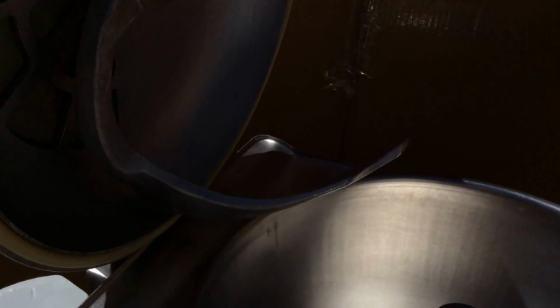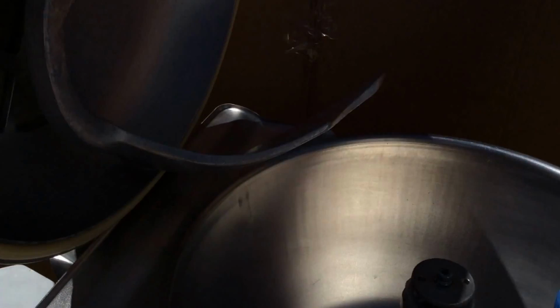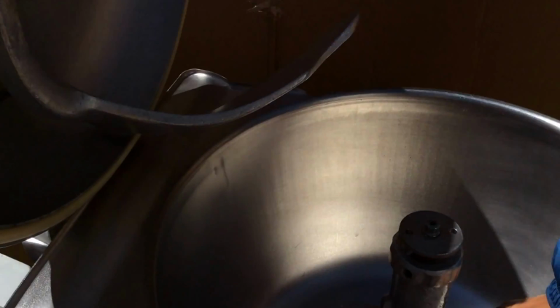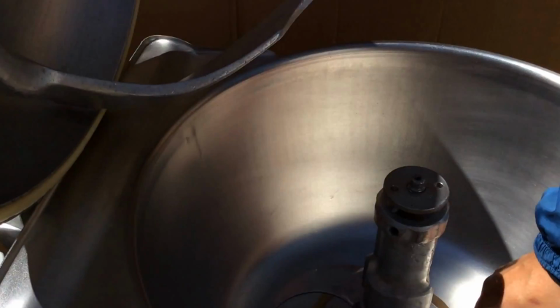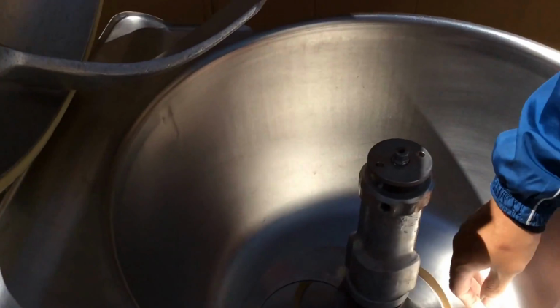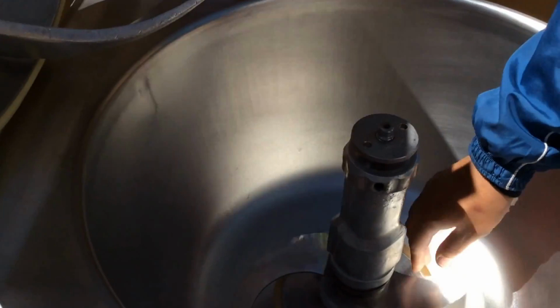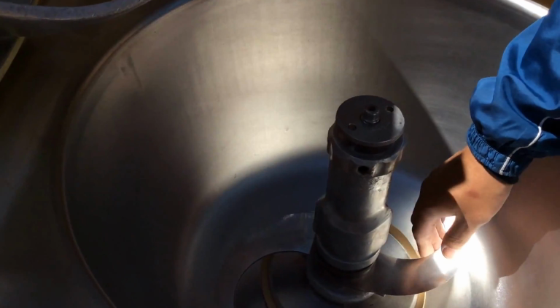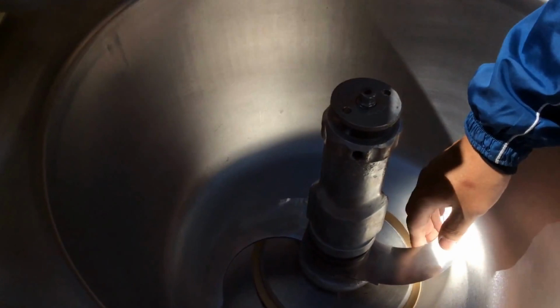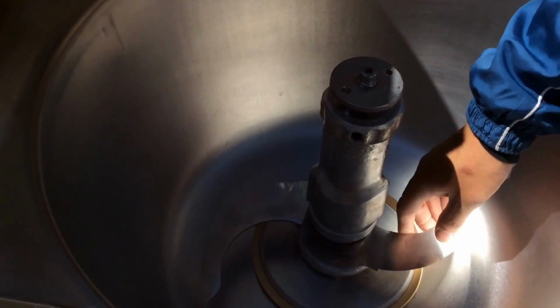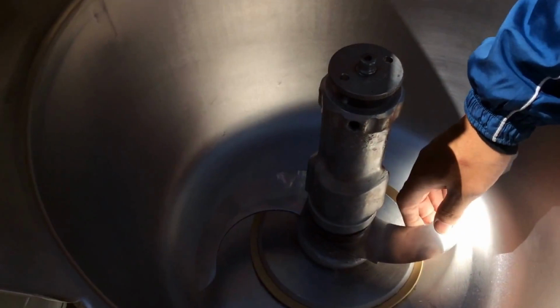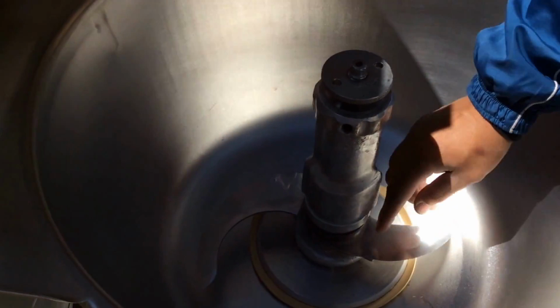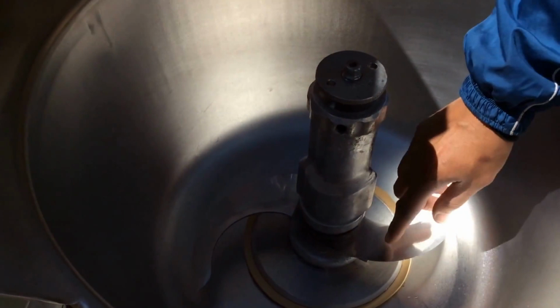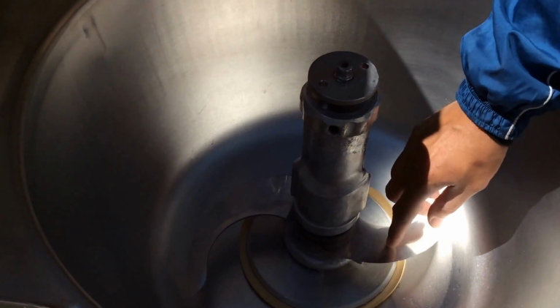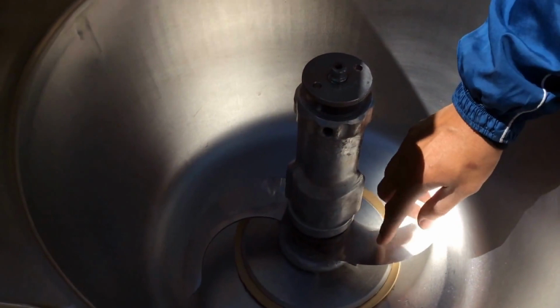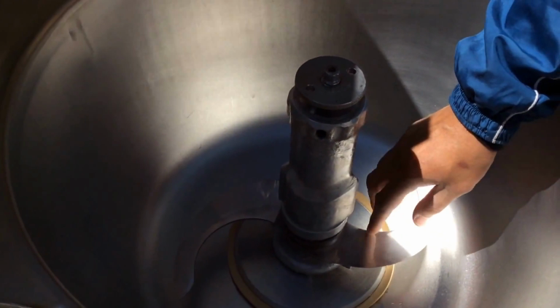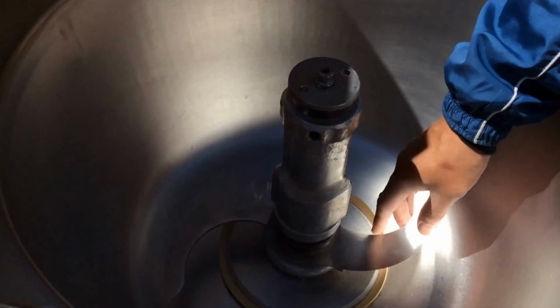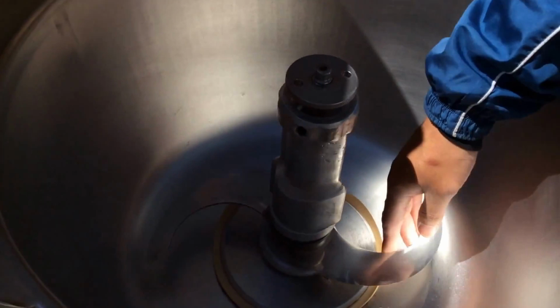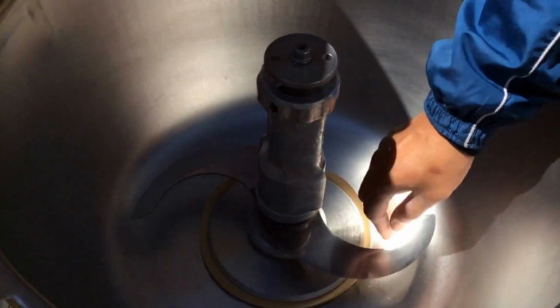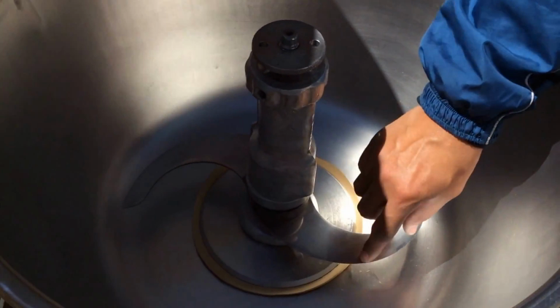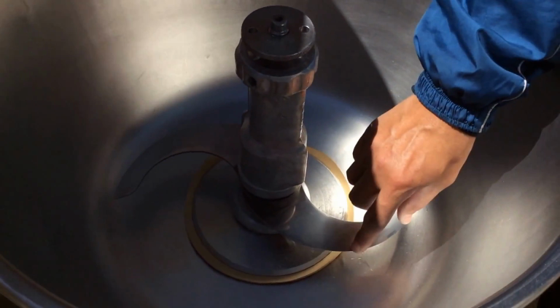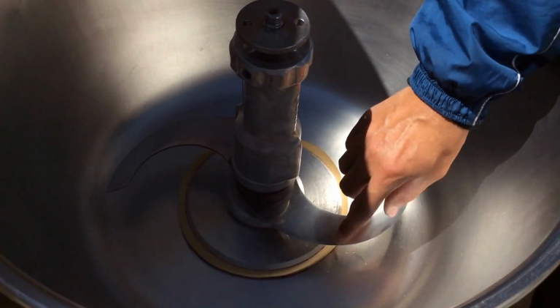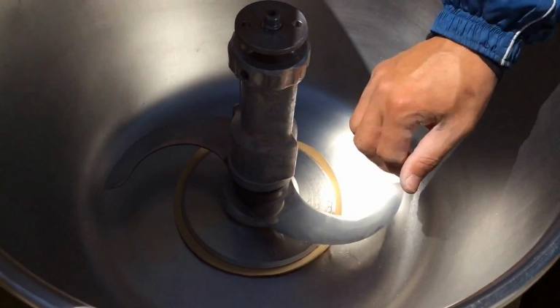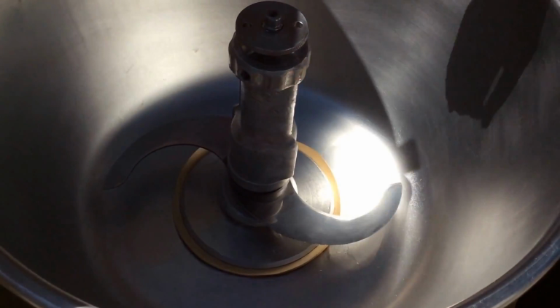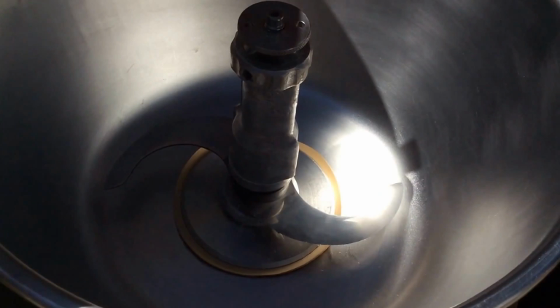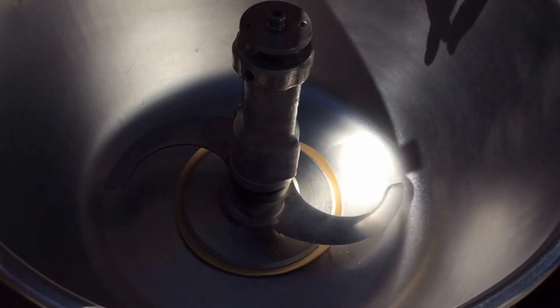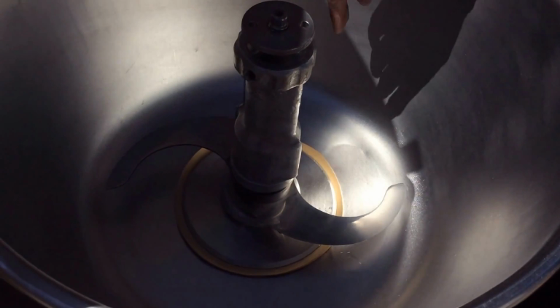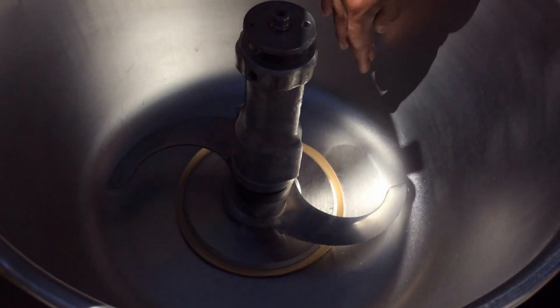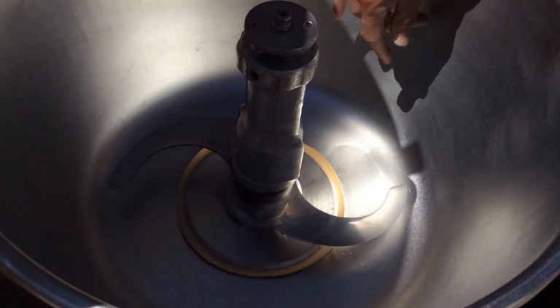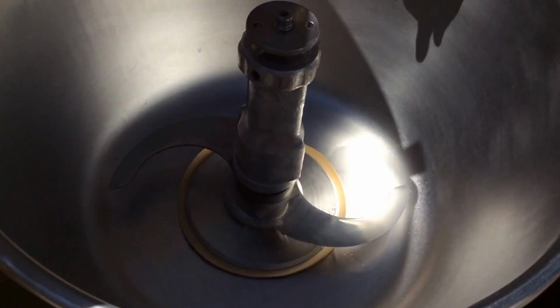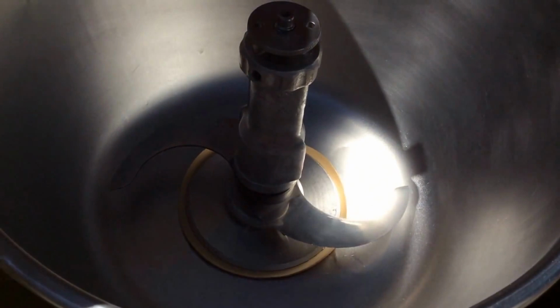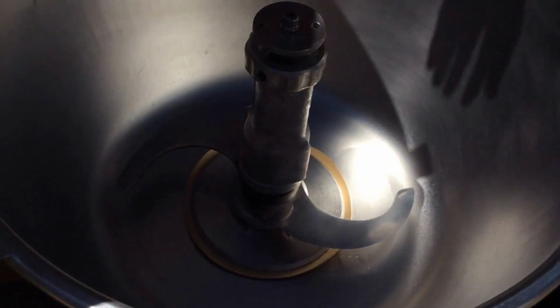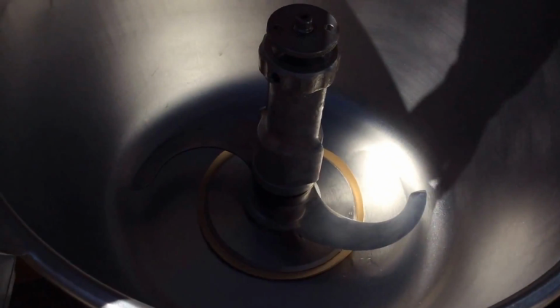The blade here has been replaced recently and it was actually sharpened very well, so this is a very sharp, recently replaced blade.